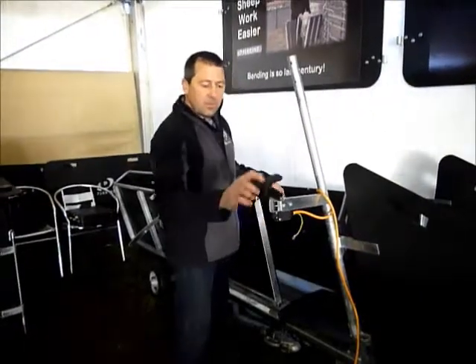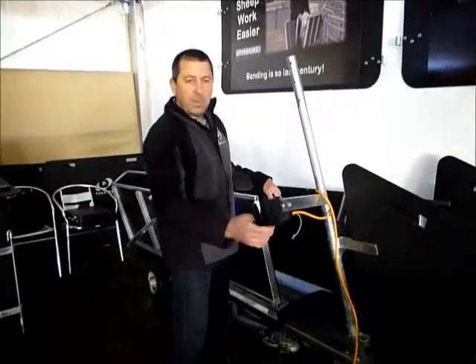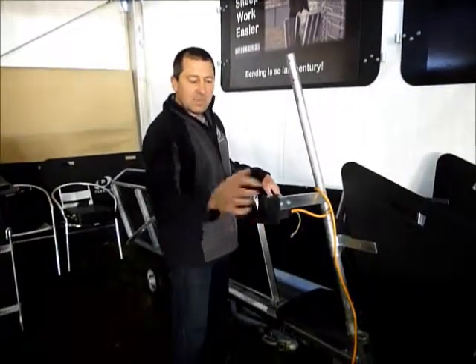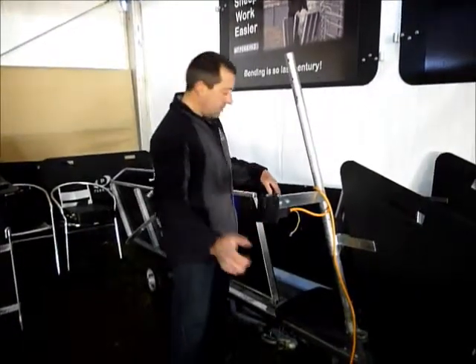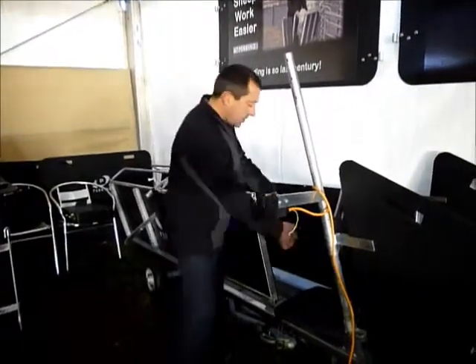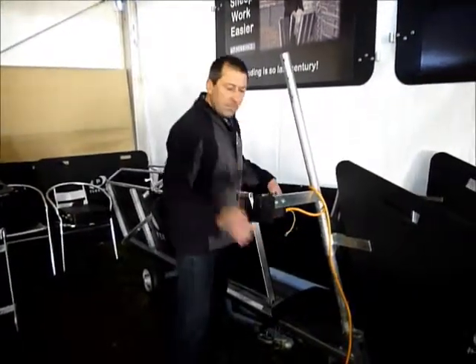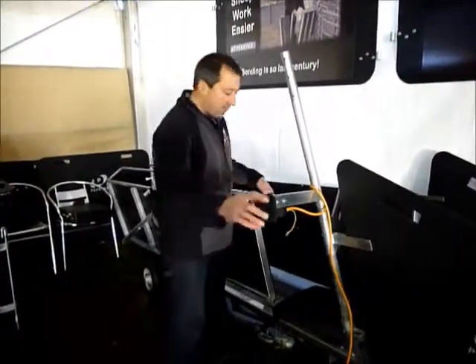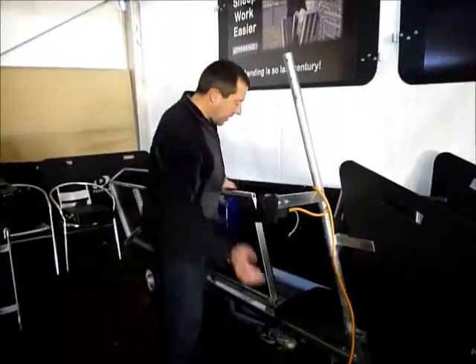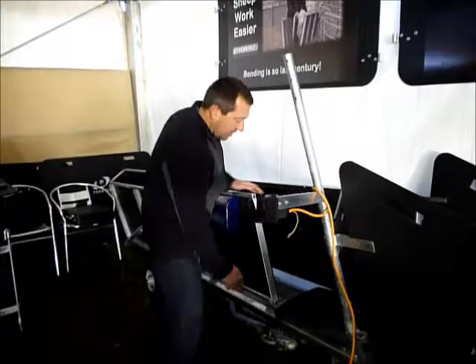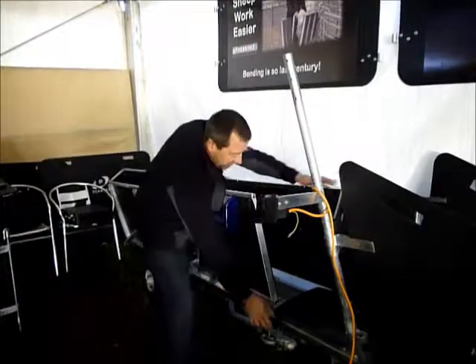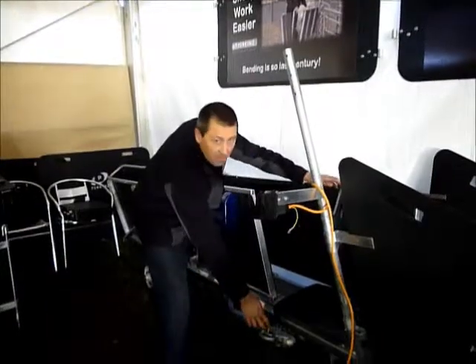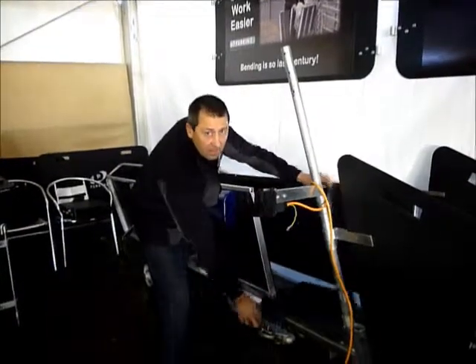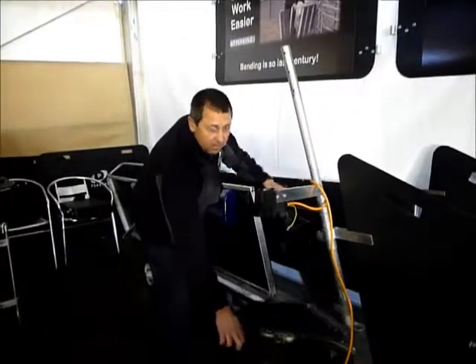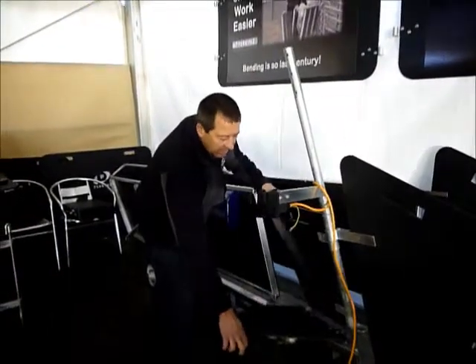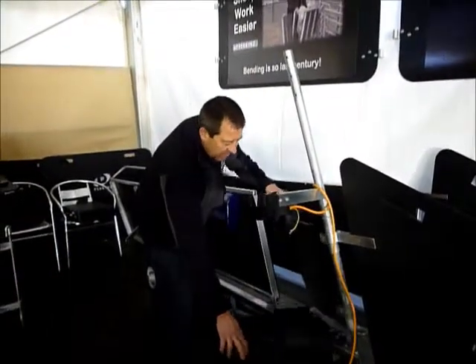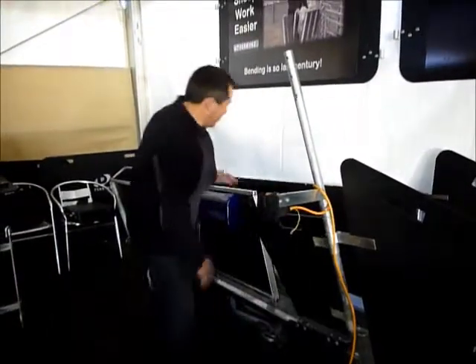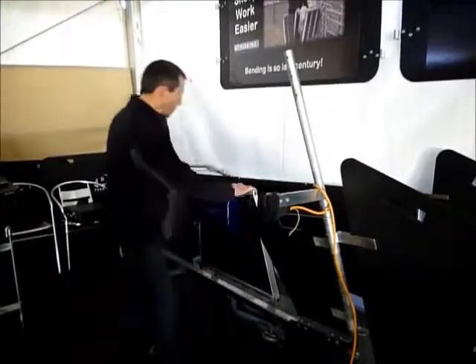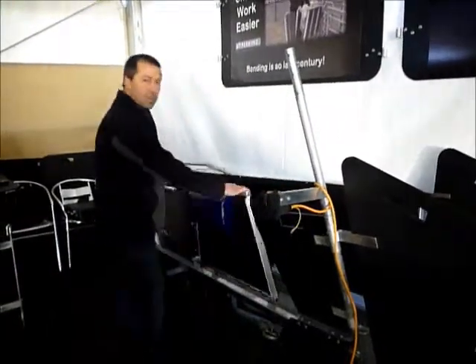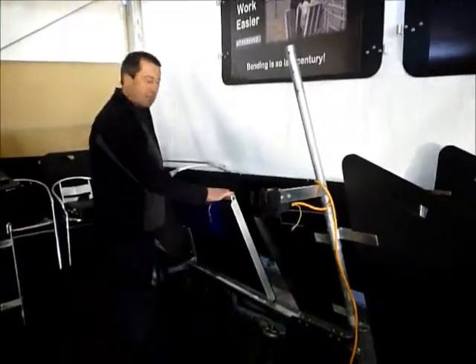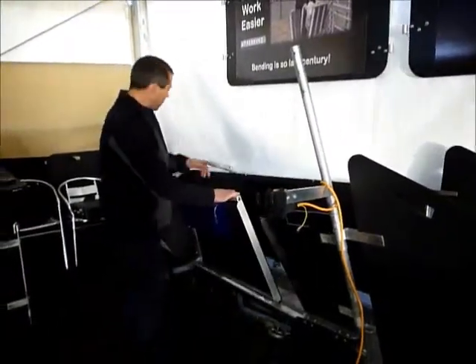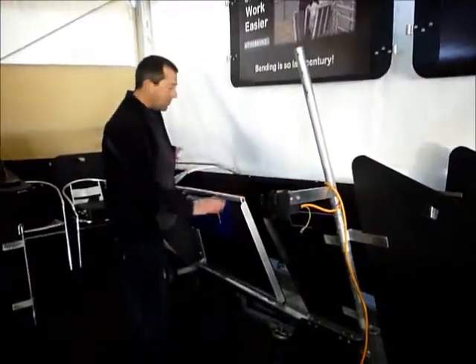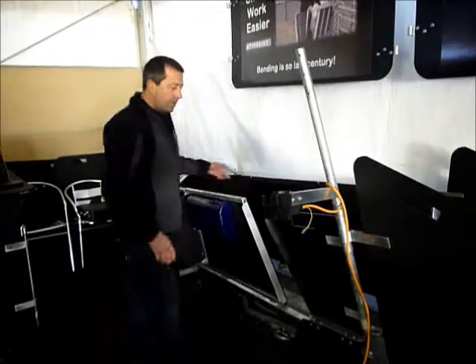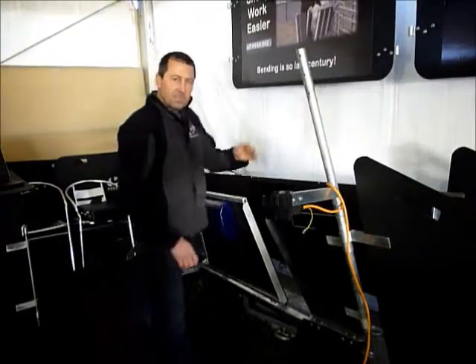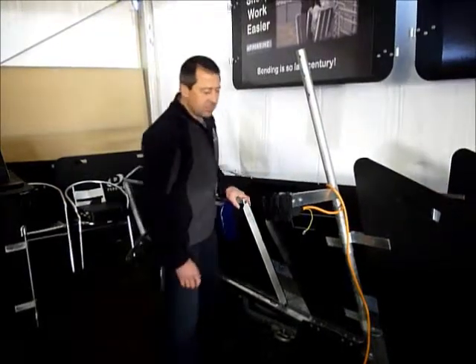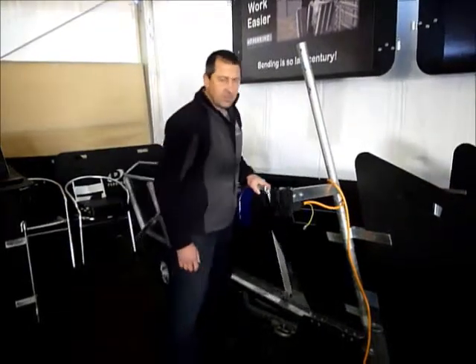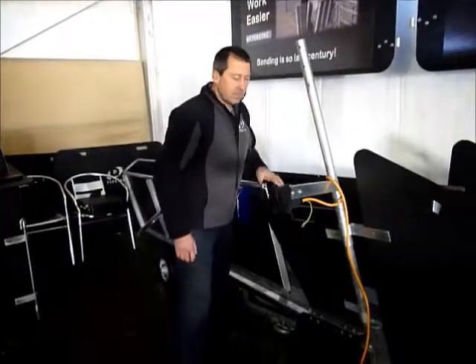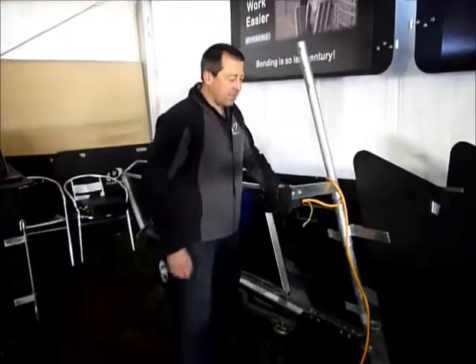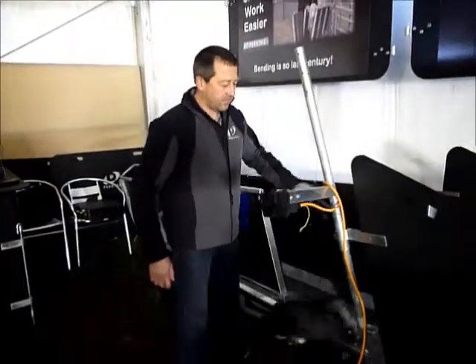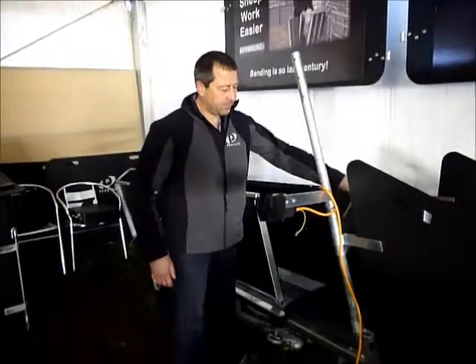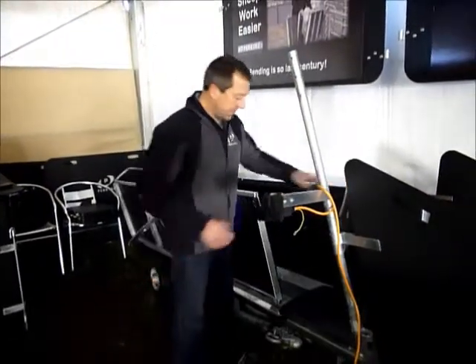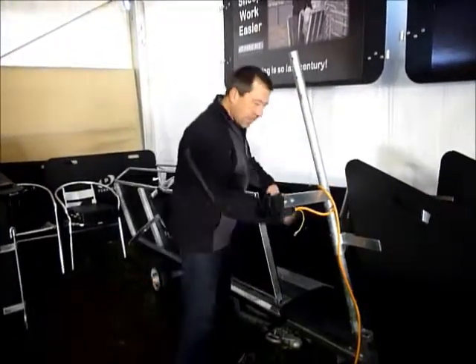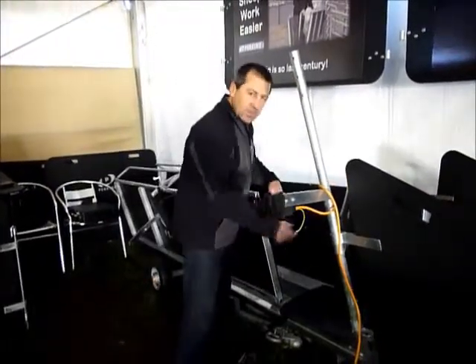You can crutch them with an auto hamper switch here — crutch them, hang them back up, you're finished. That releases your gate, the sheep walks away, the next one comes through, and you clench them and crutch them.